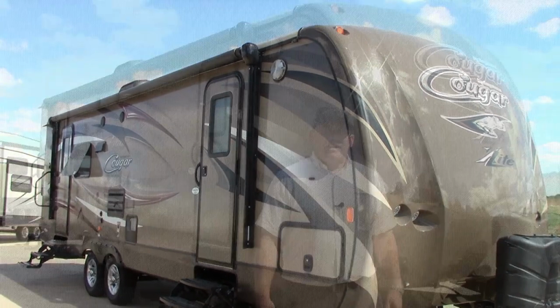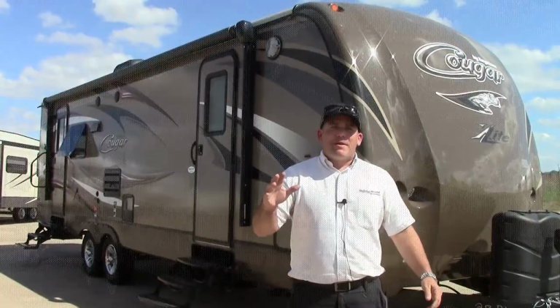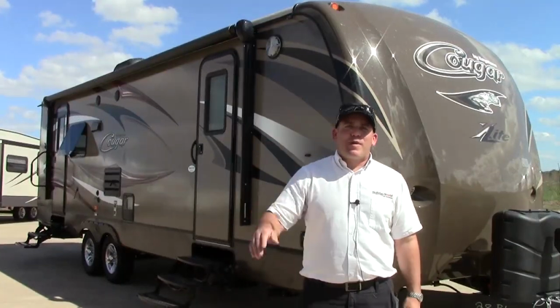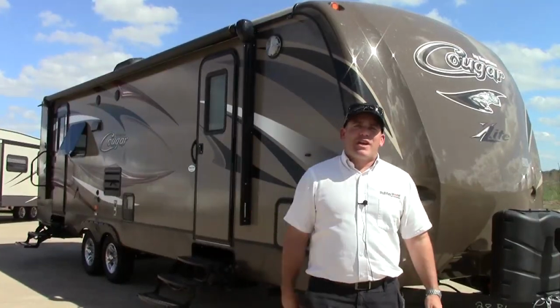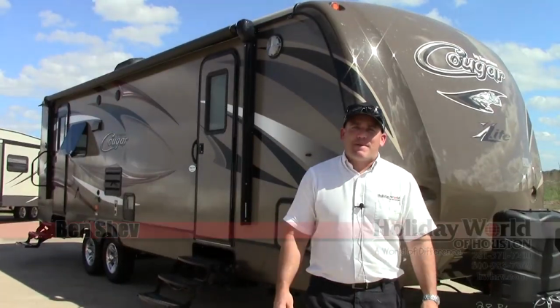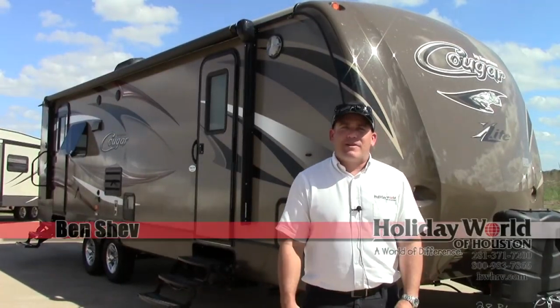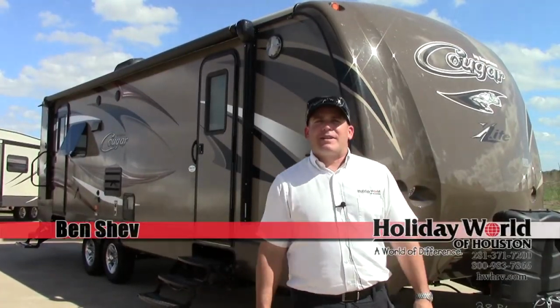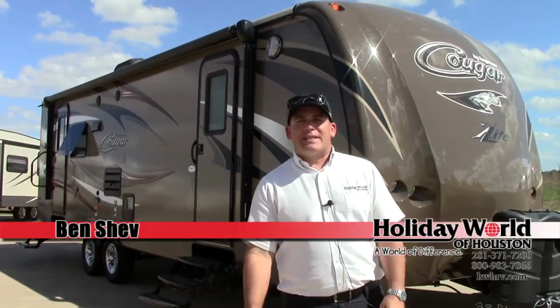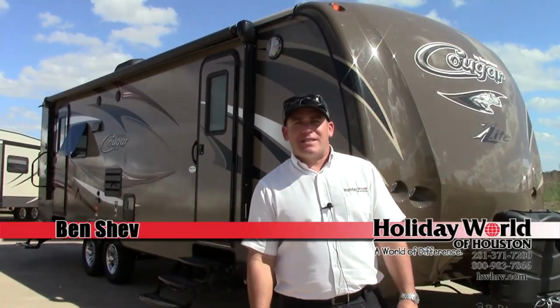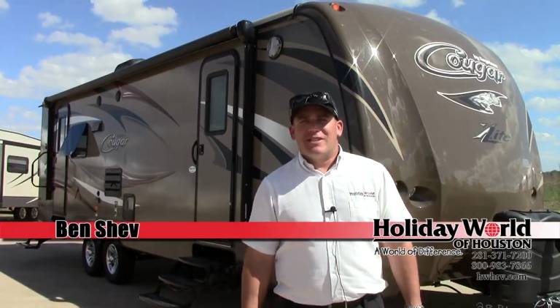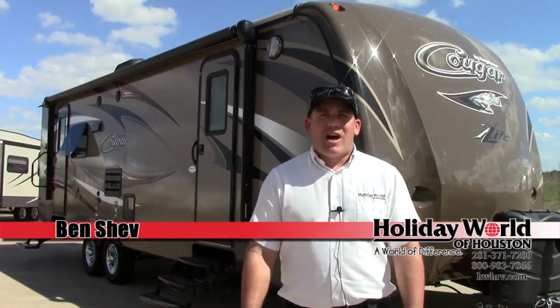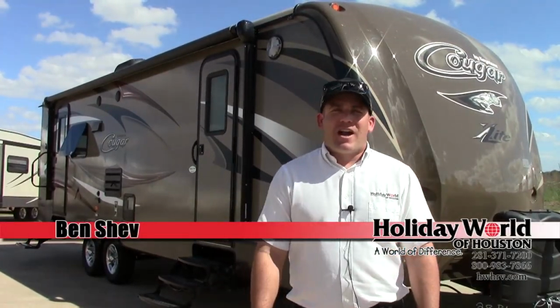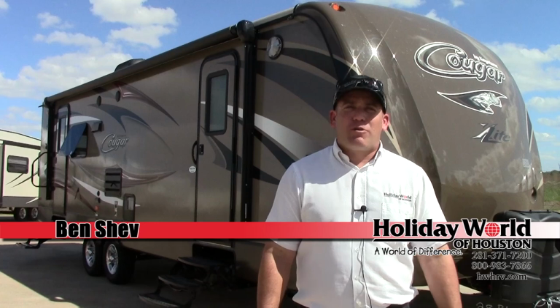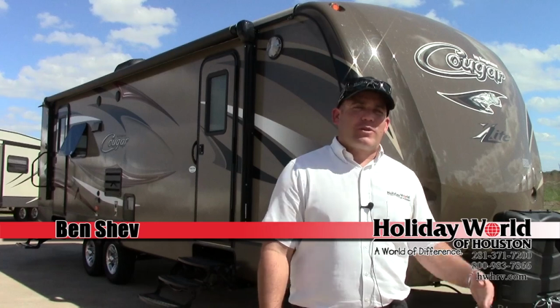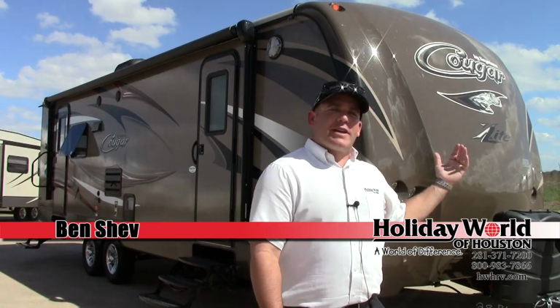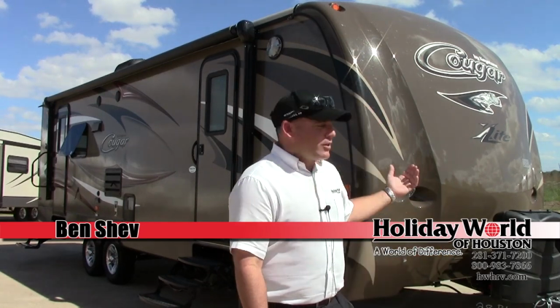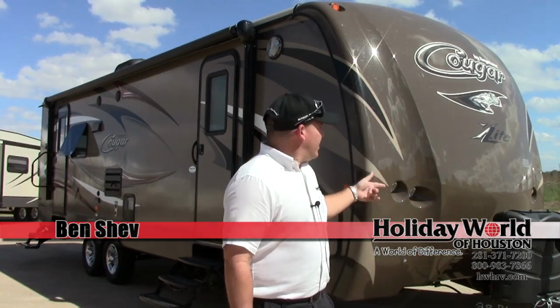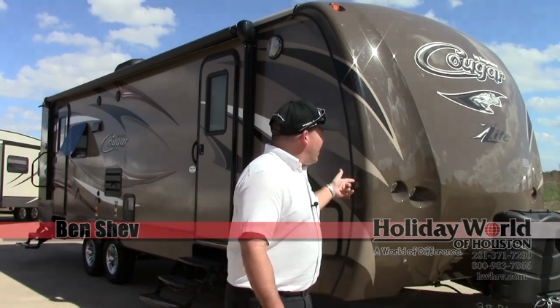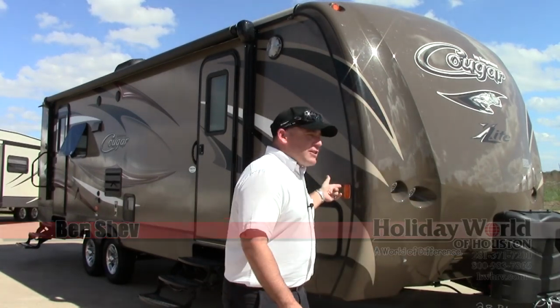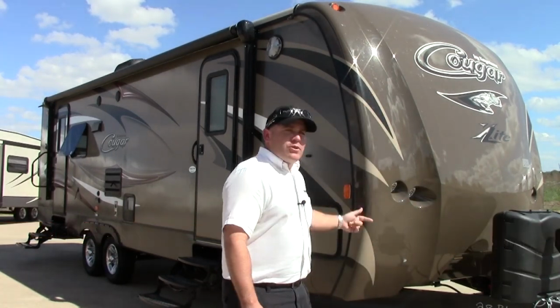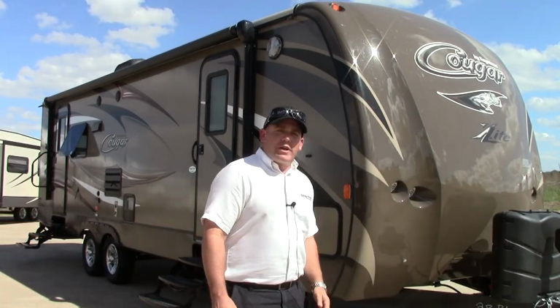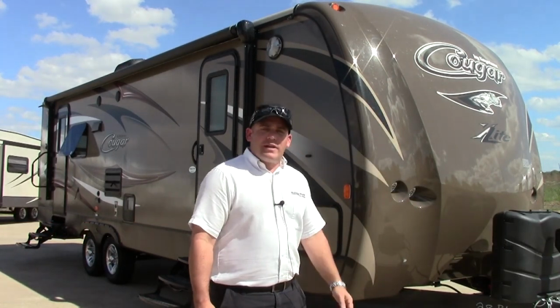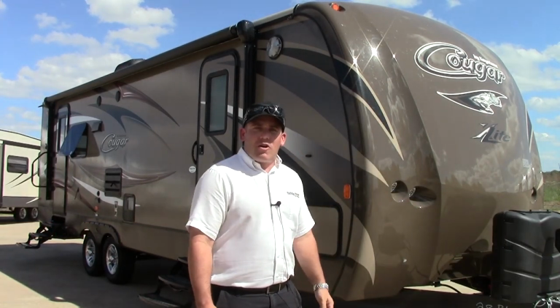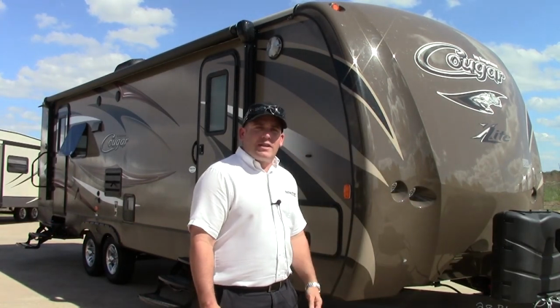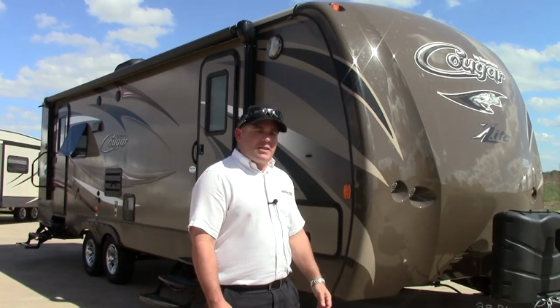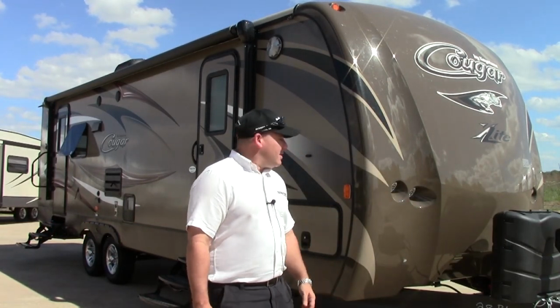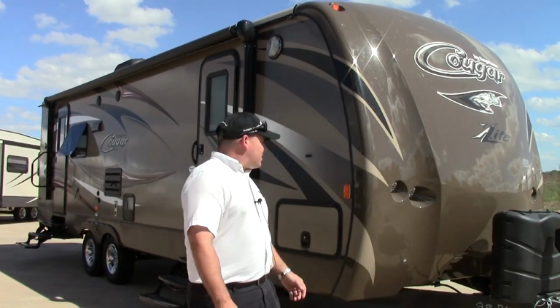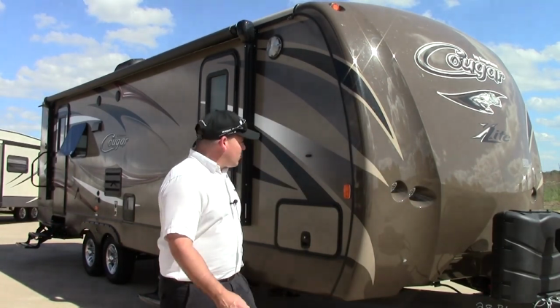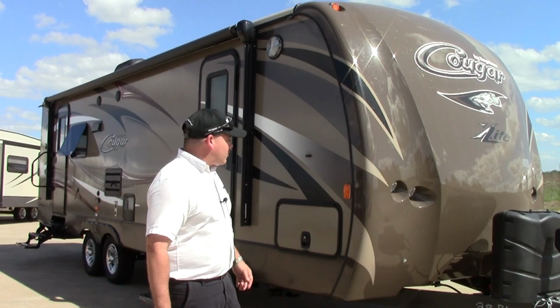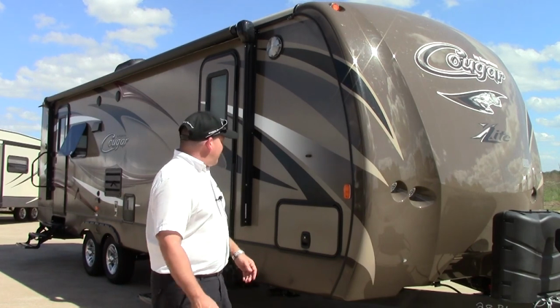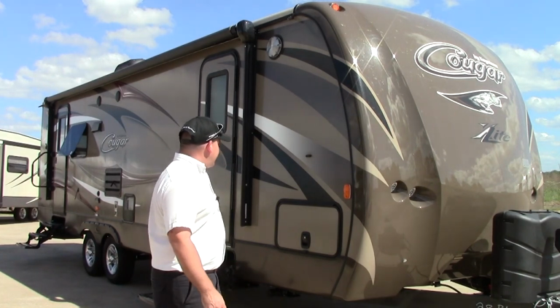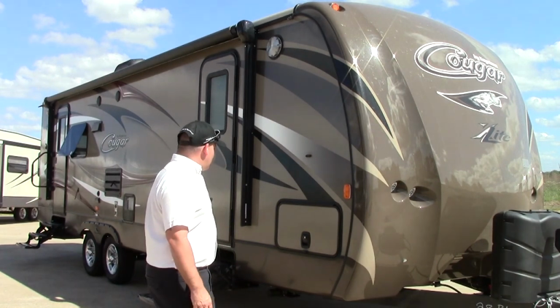My name is Ben Shev. I'm out here in Katy, Texas at Holiday World. We're going to take a quick look at this Cougar 28 RLS. It's a Cougar Extra Light by Keystone. This is a great little coach.